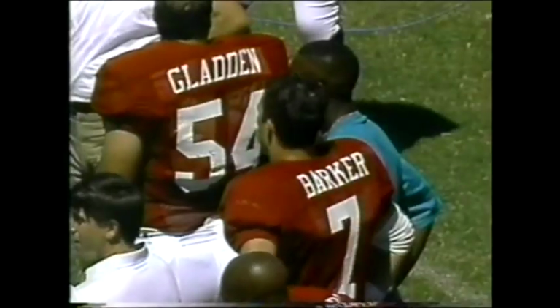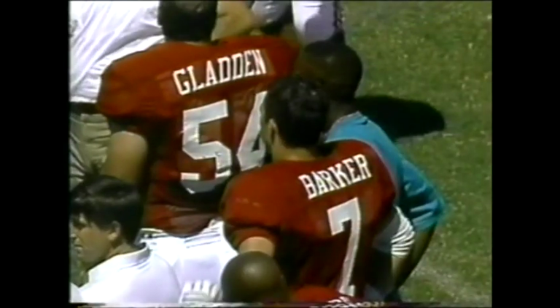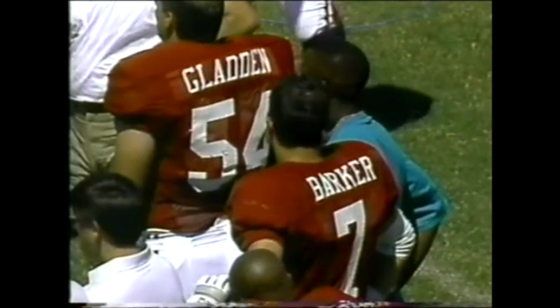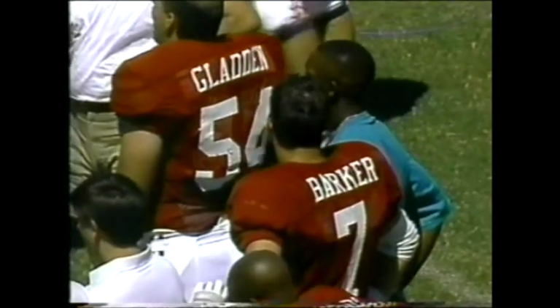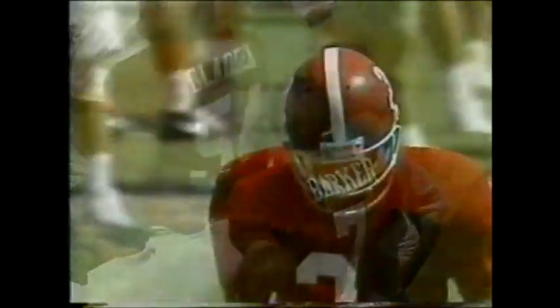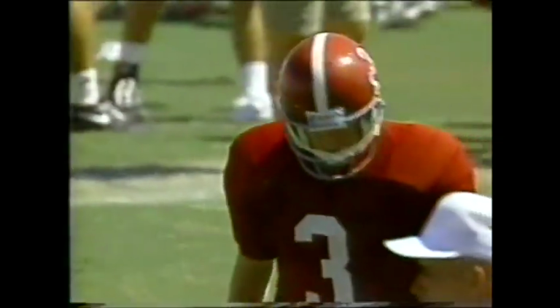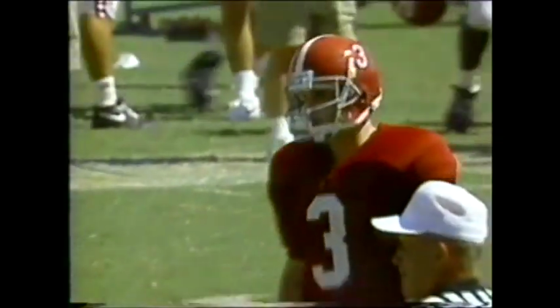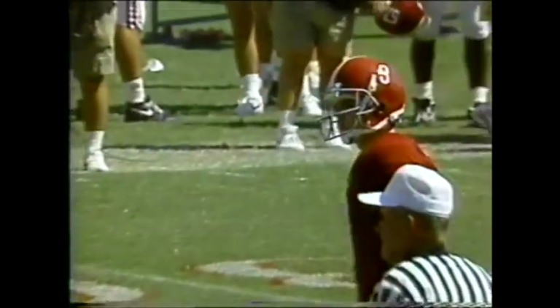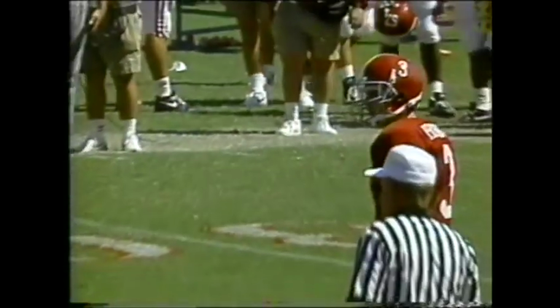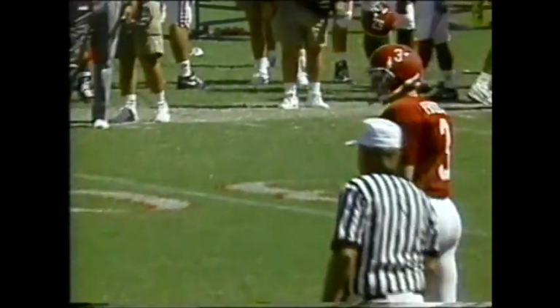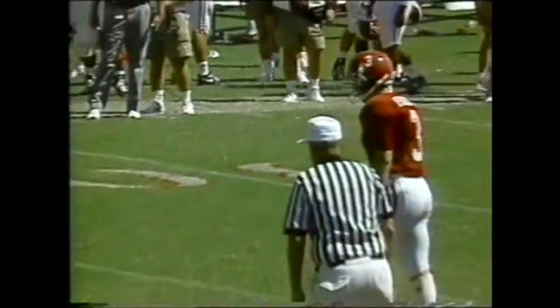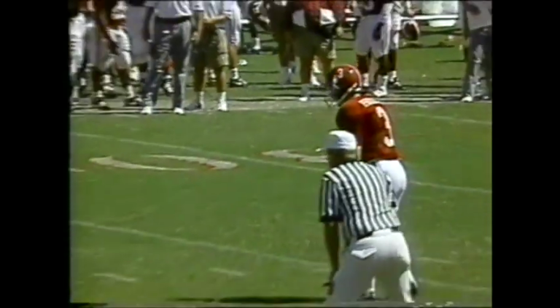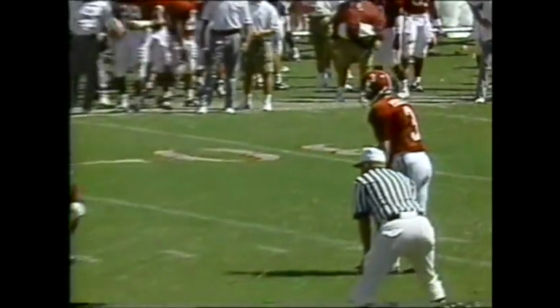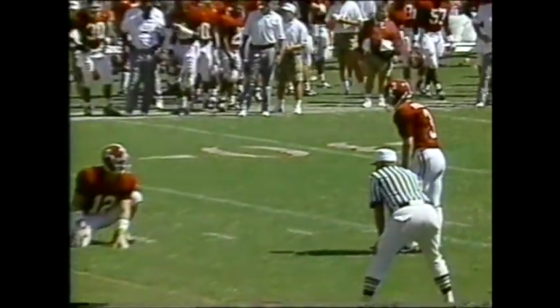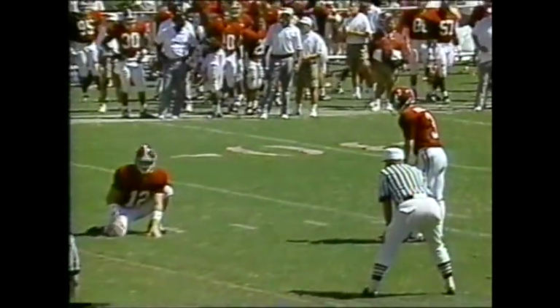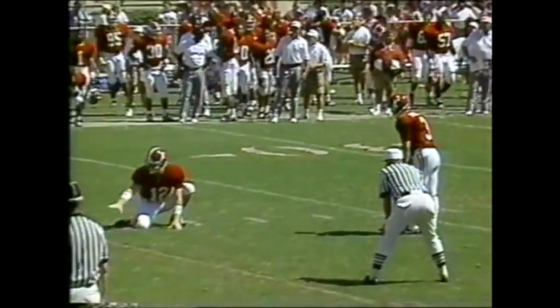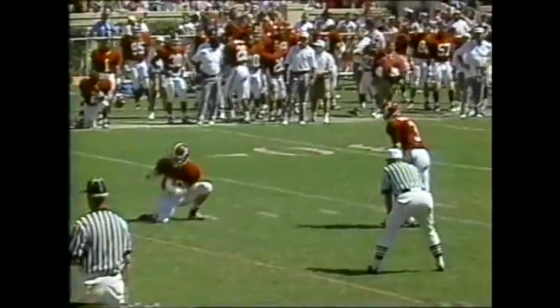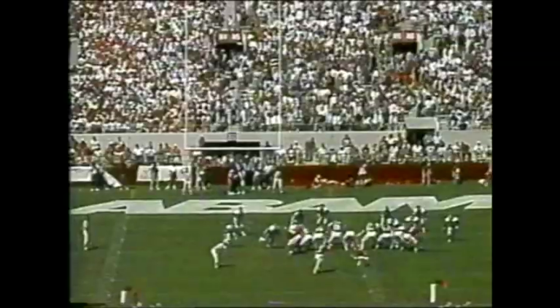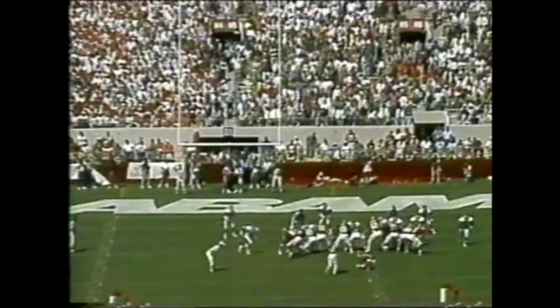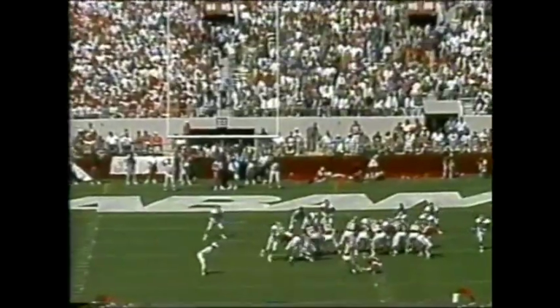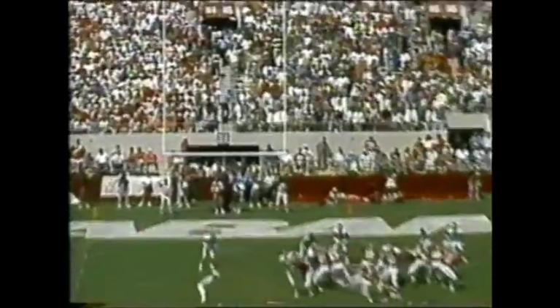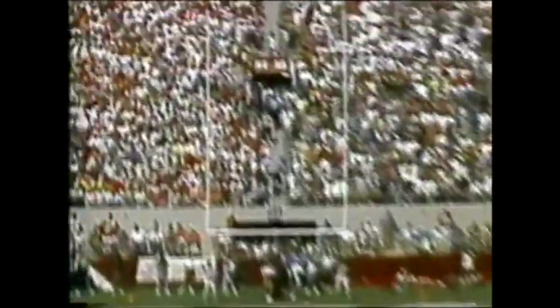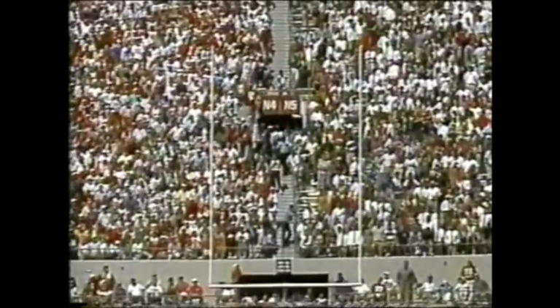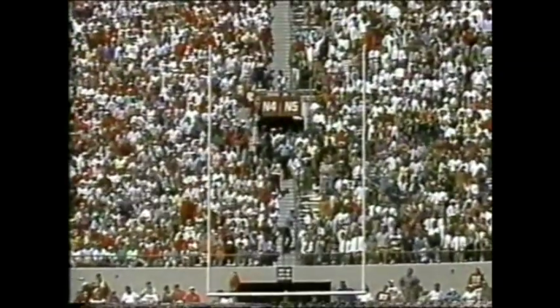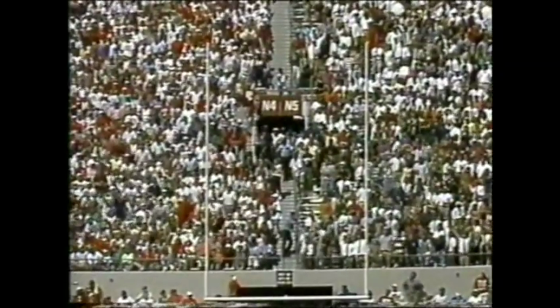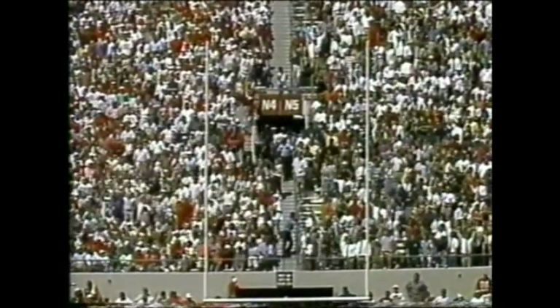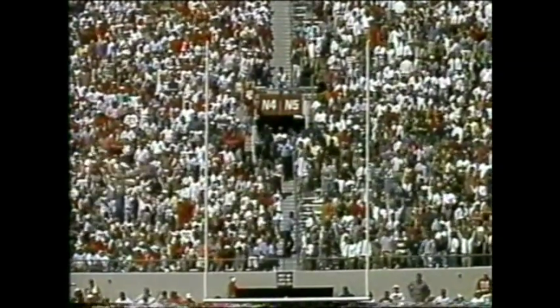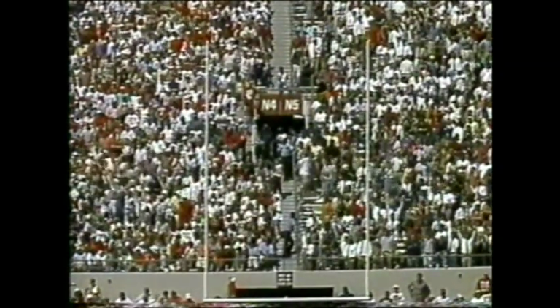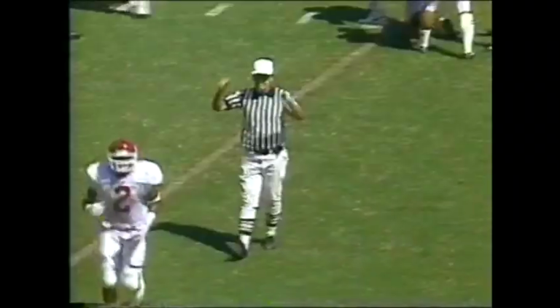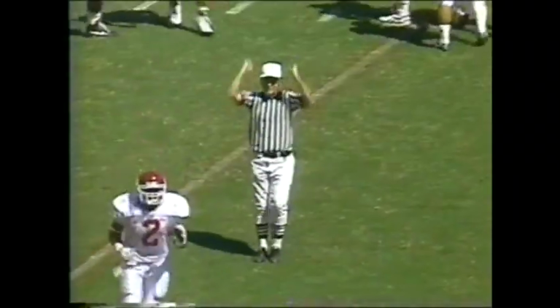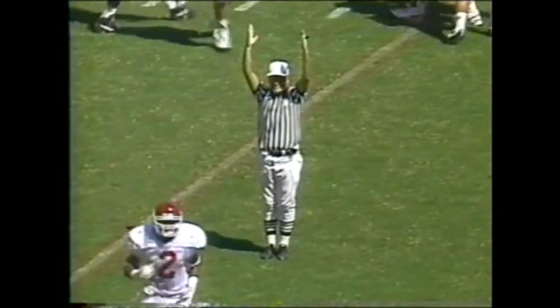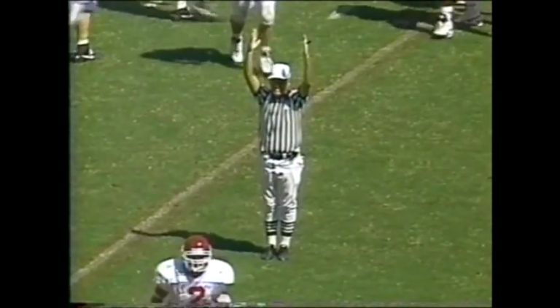Another successful outing — today Jay will set the record for the most consecutive wins by a quarterback in the SEC at 20. A 31-yard attempt by Michael Proctor and he's got another one.